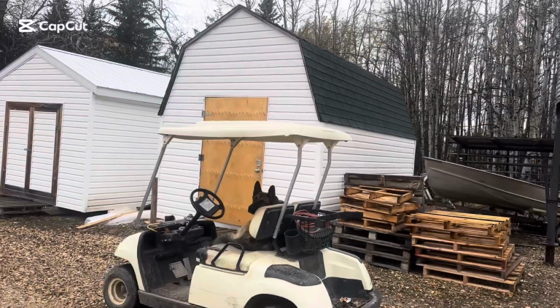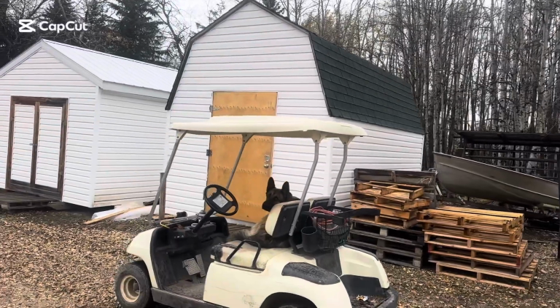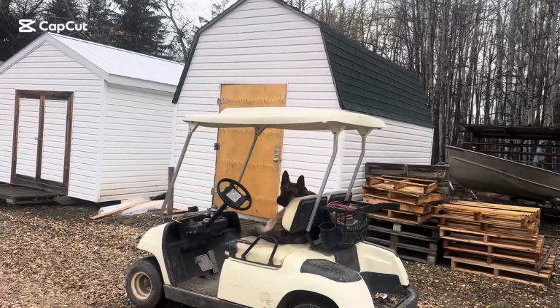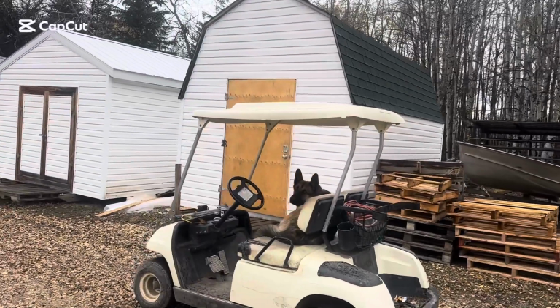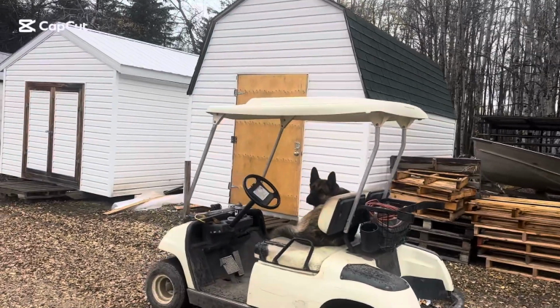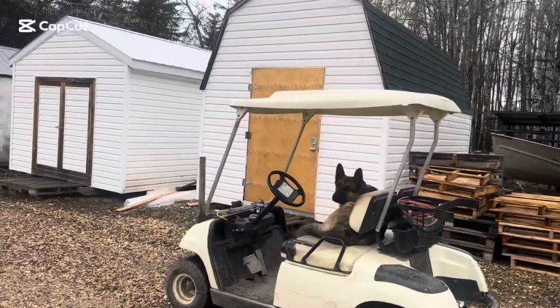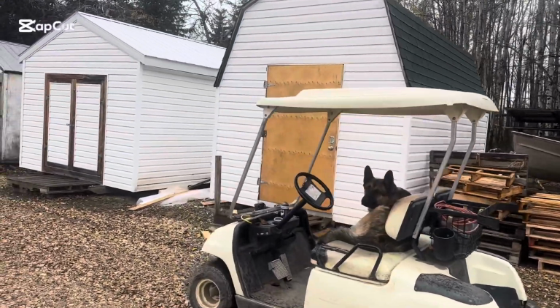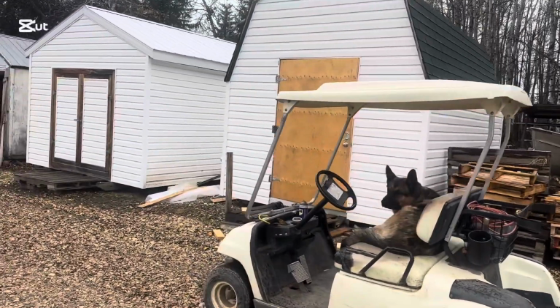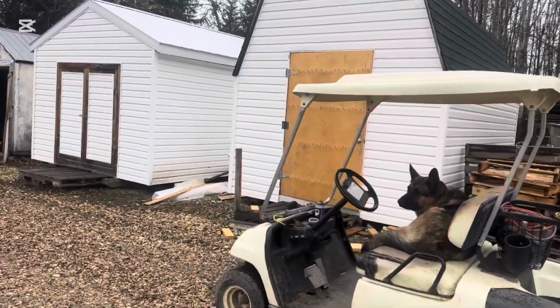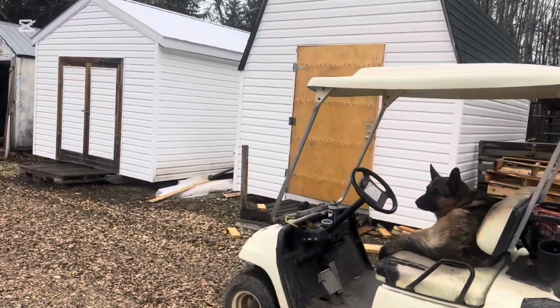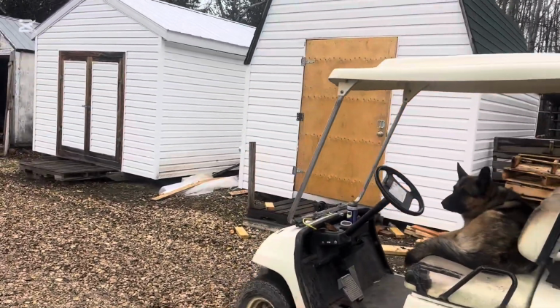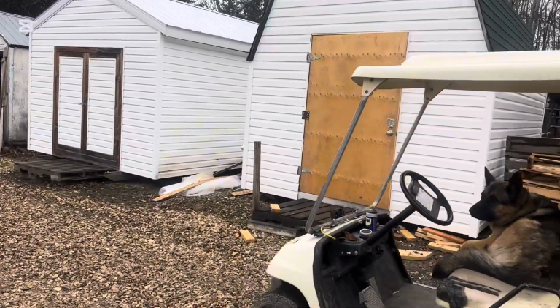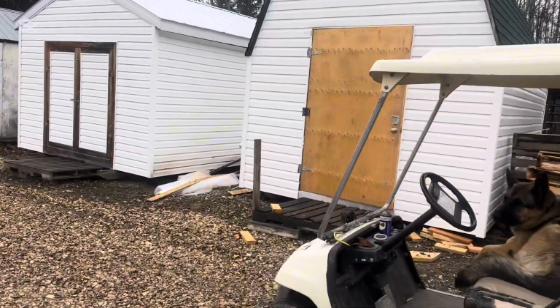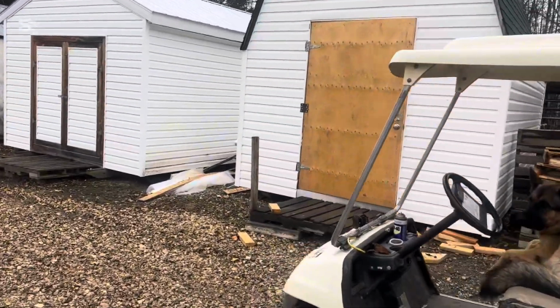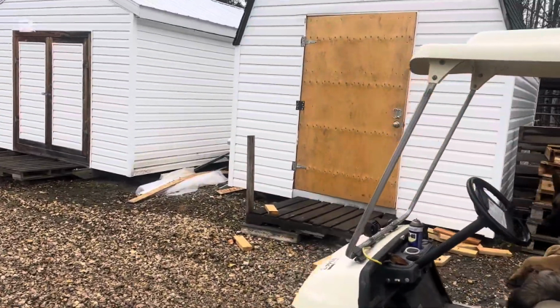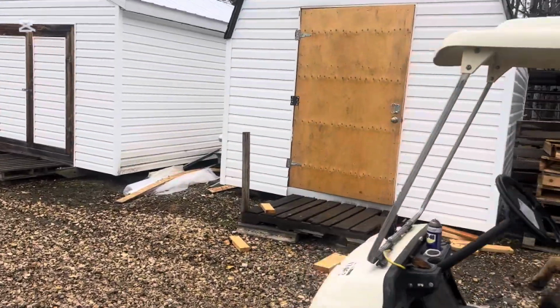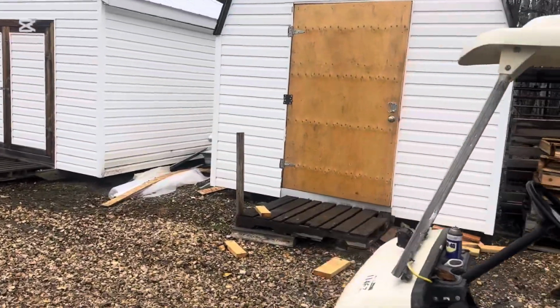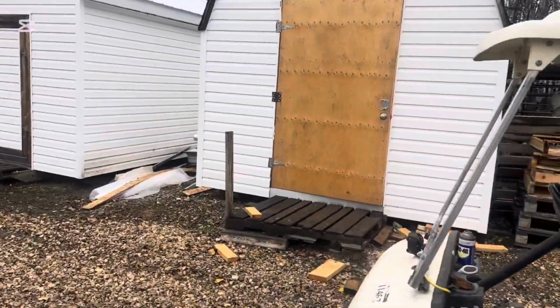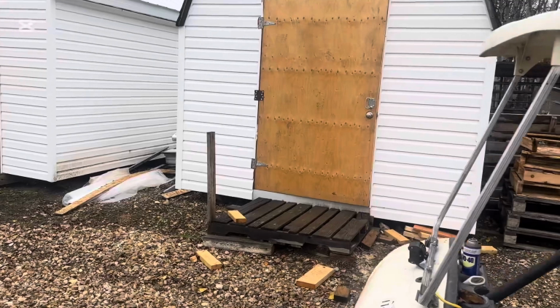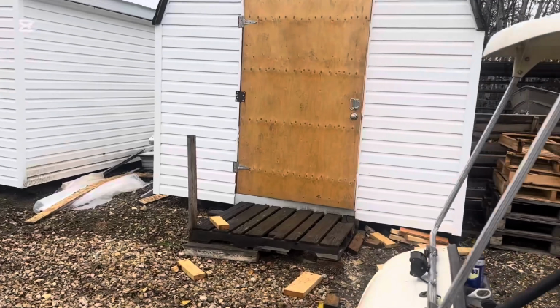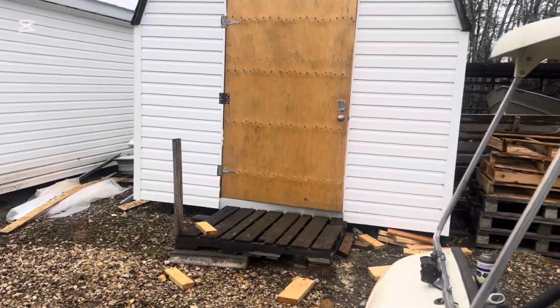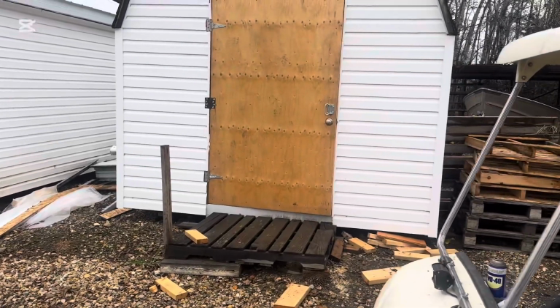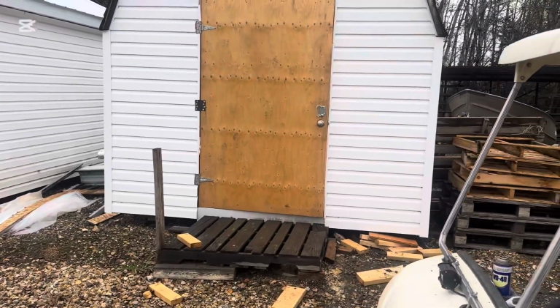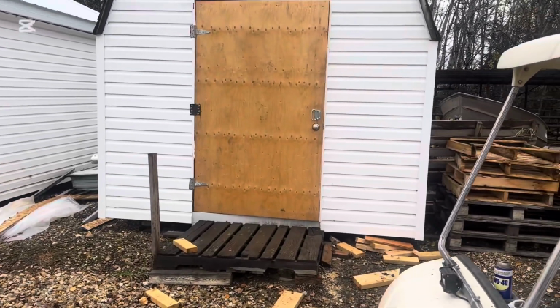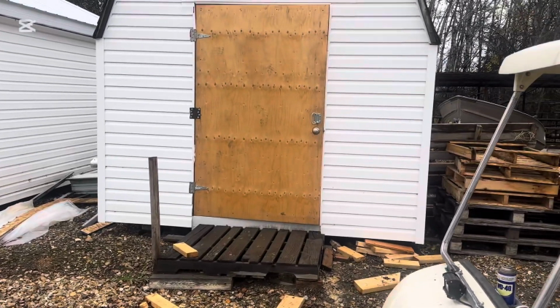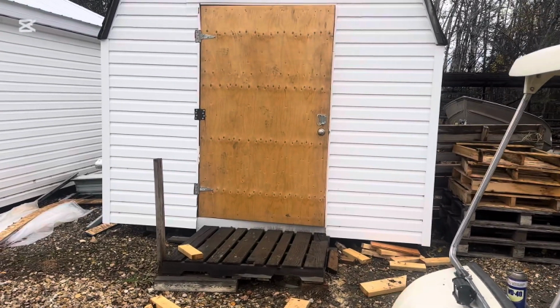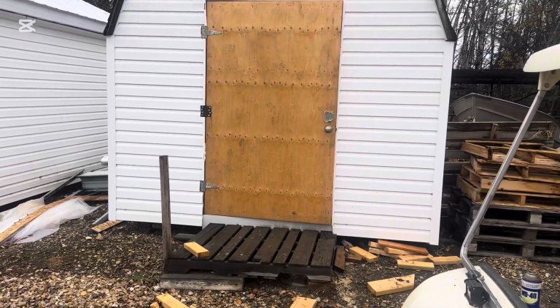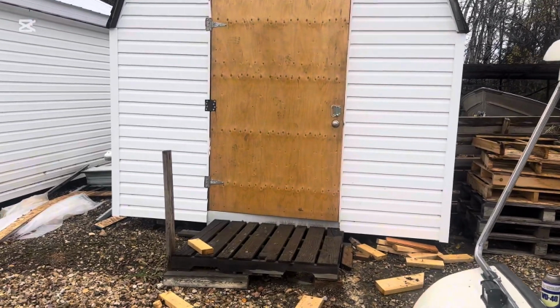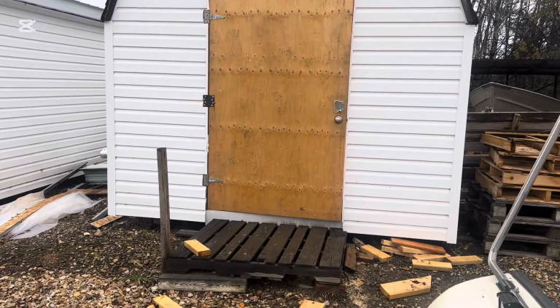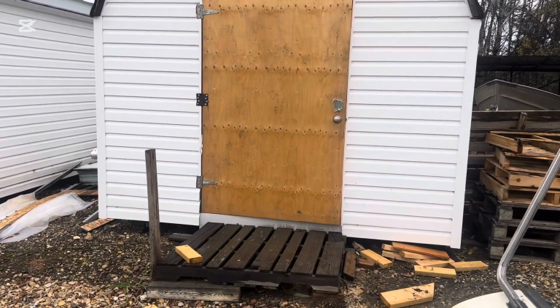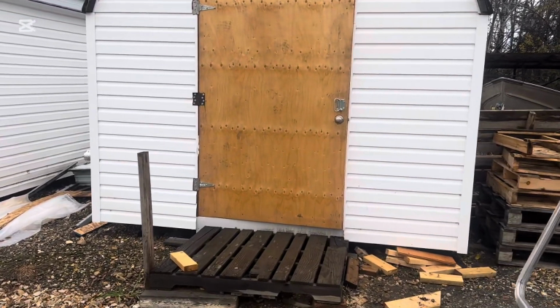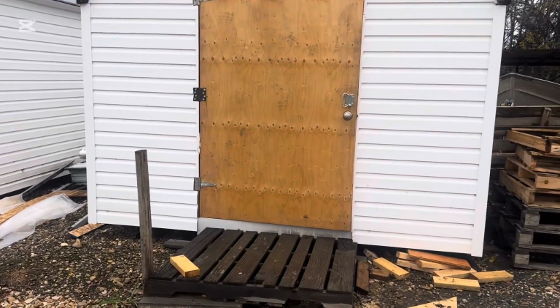I'll hopefully do another cleanup video, but this is the first sneak peek of the bee barn.